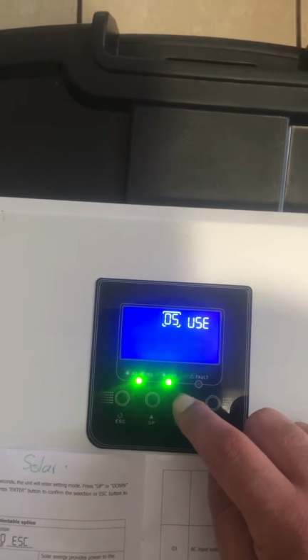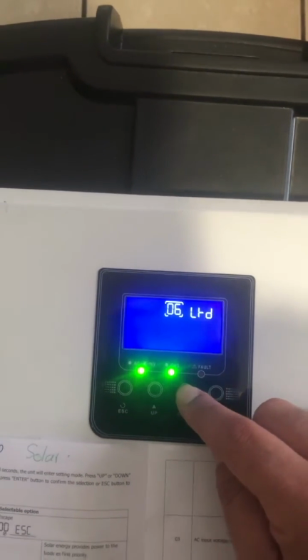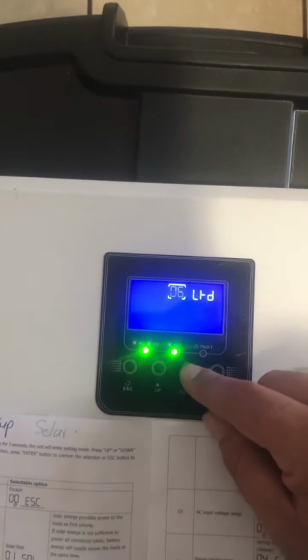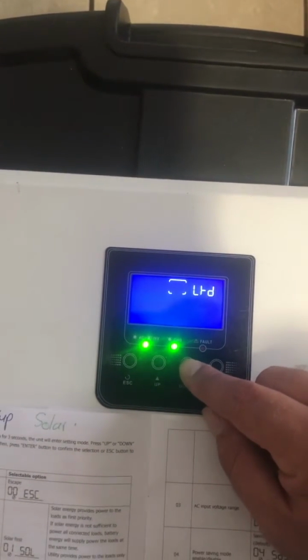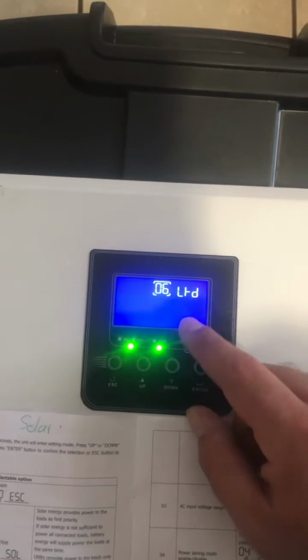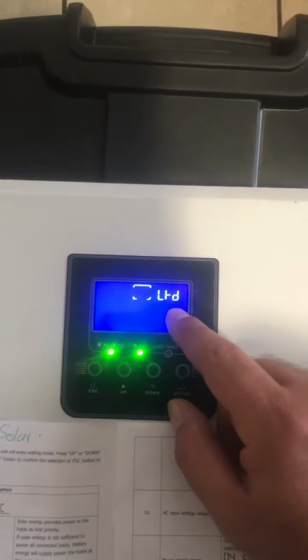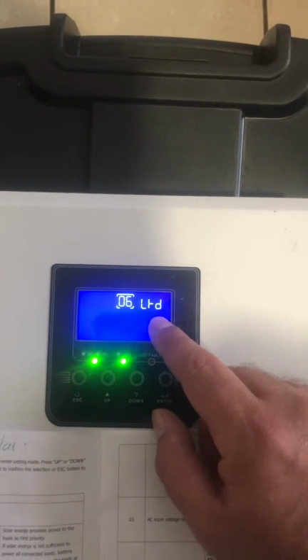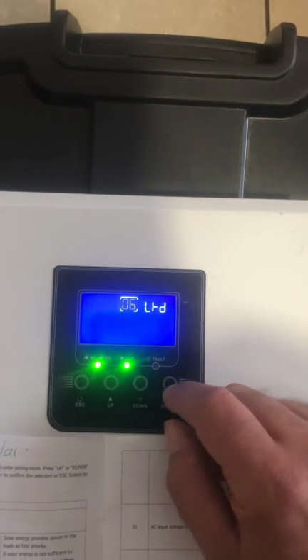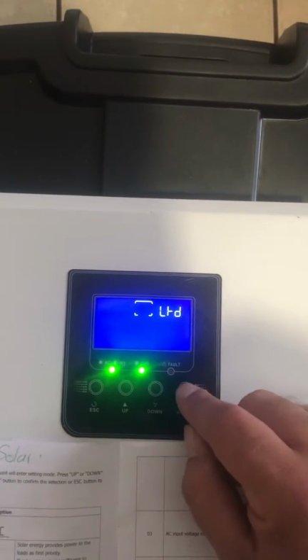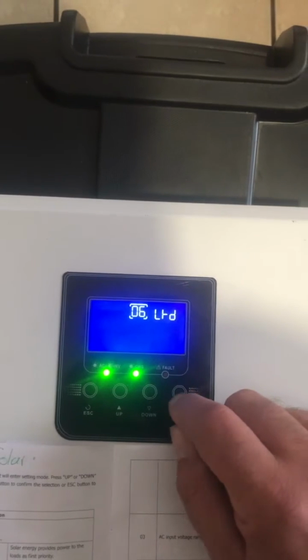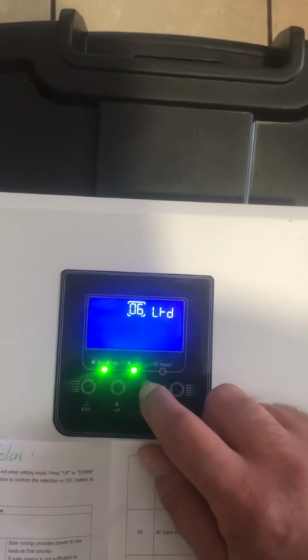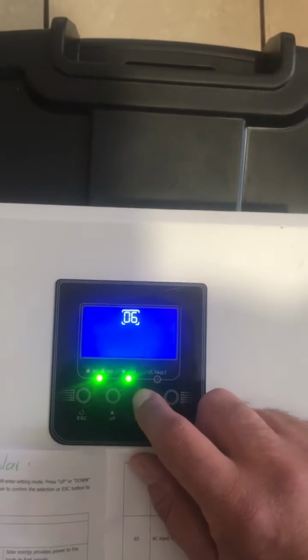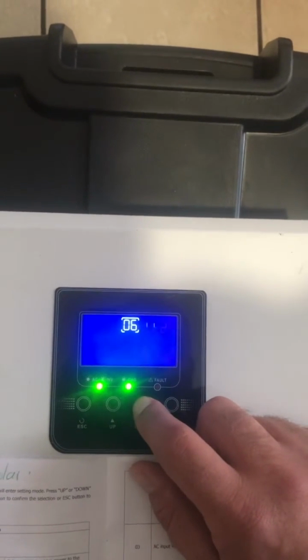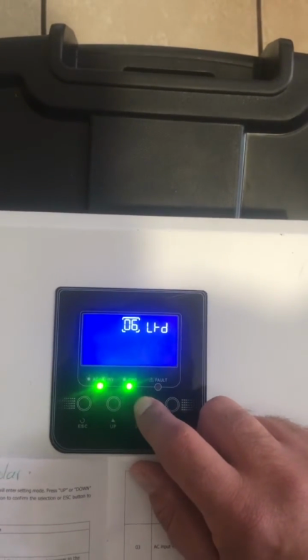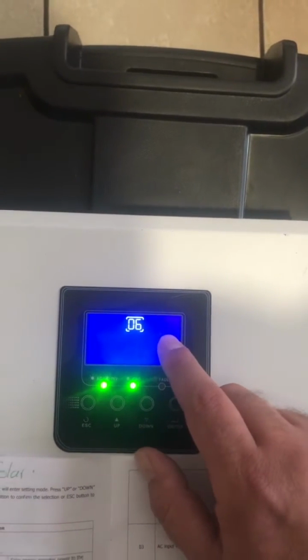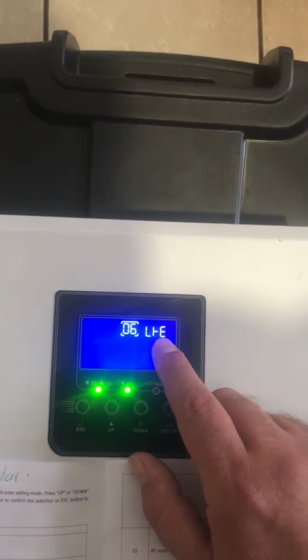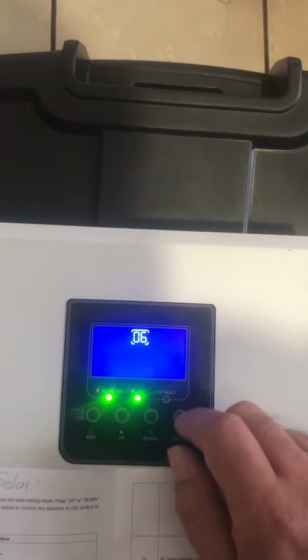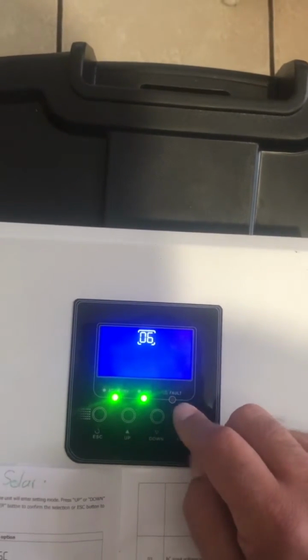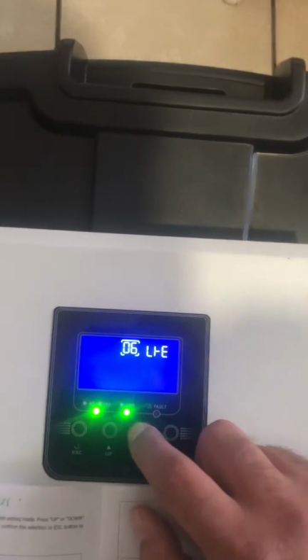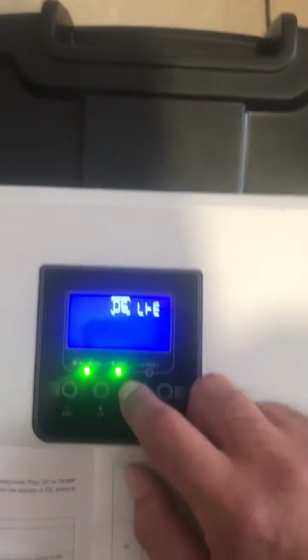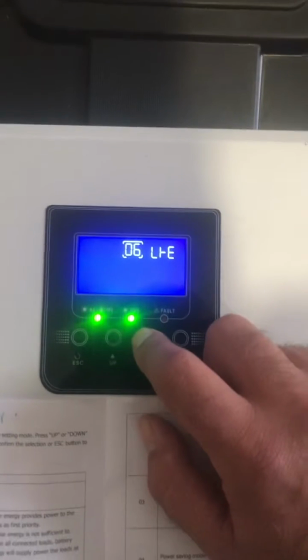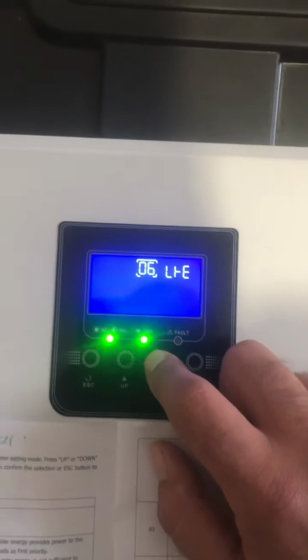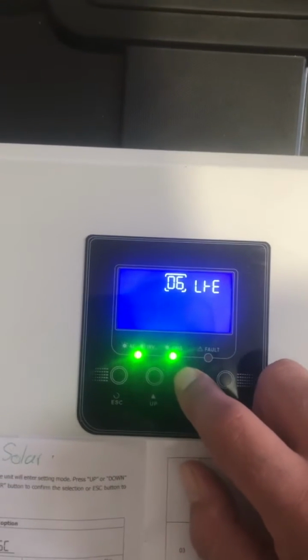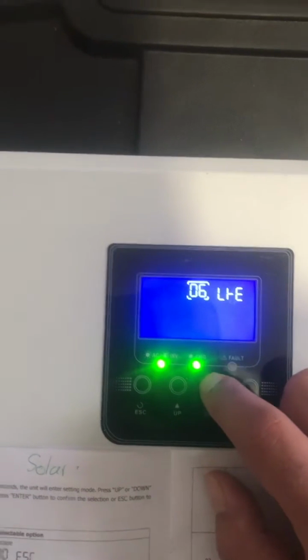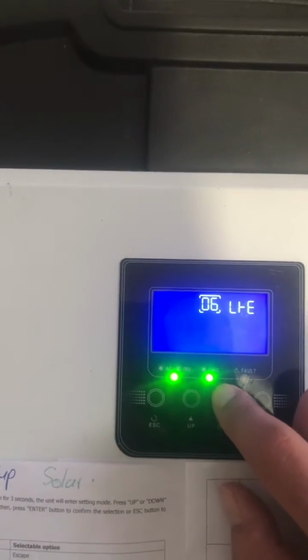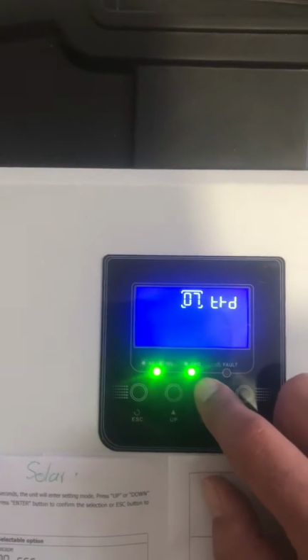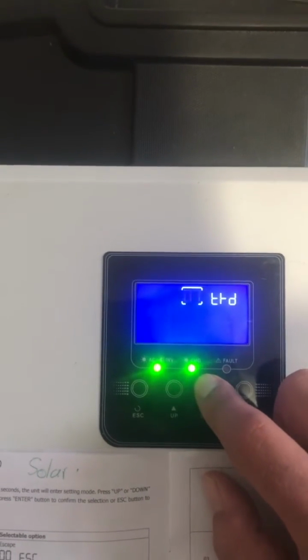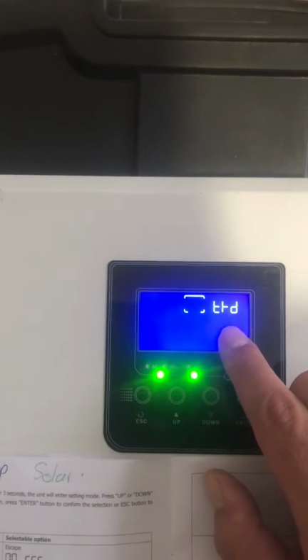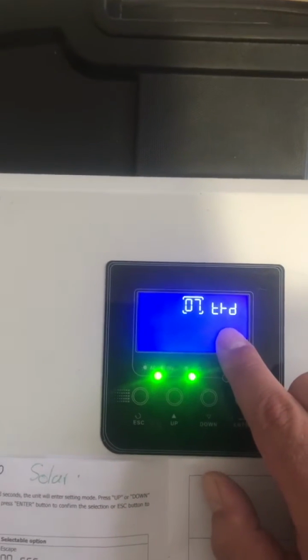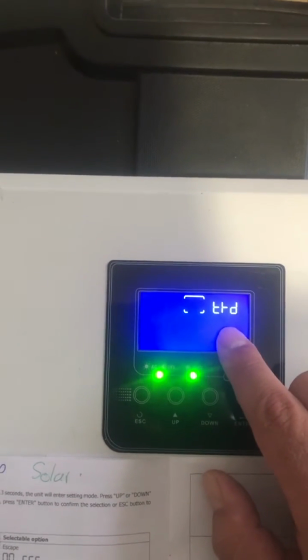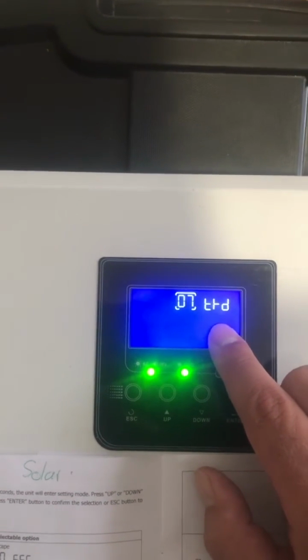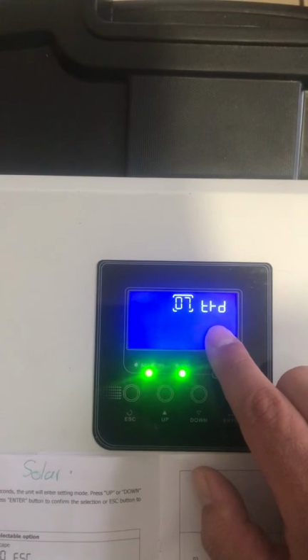We'll move down to setting number 6. It's currently on disabled — we want to press enter, then press down for it to enable, then press enter again to go back to the number. We'll go to option number 7 — it's disabled and we want it disabled, so that's fine.